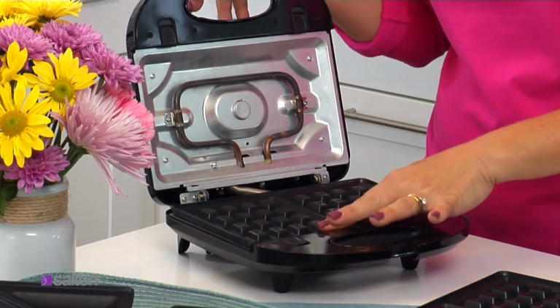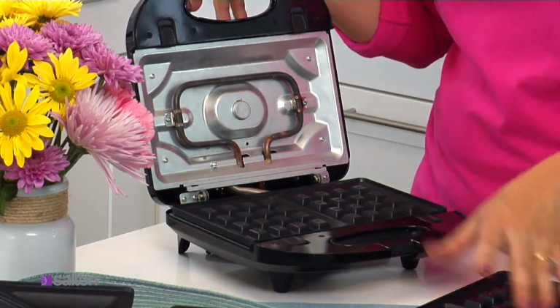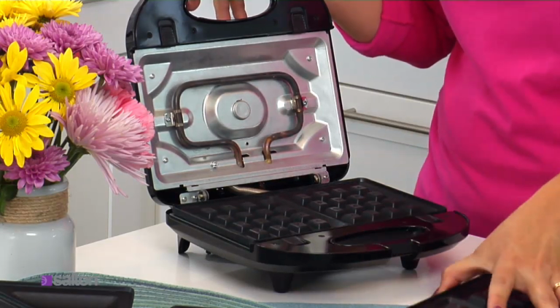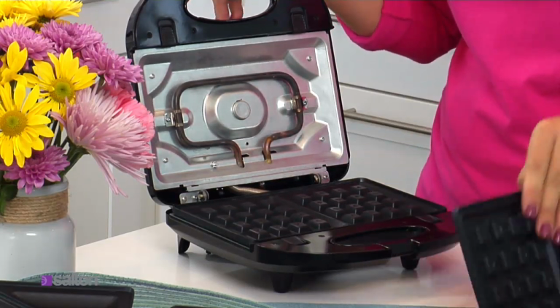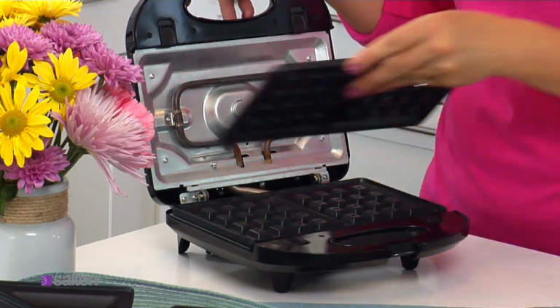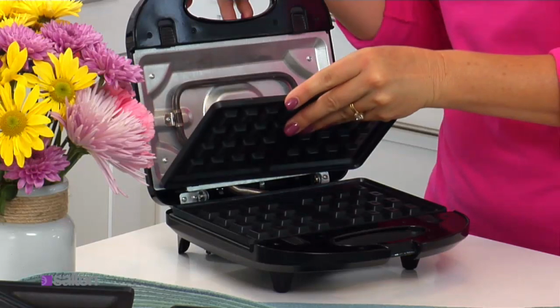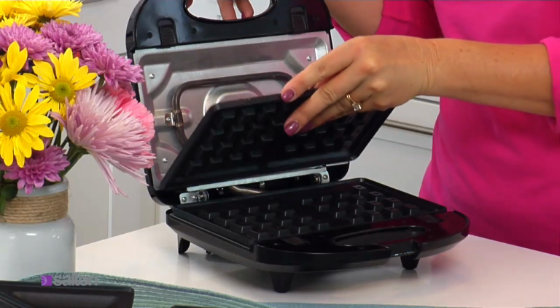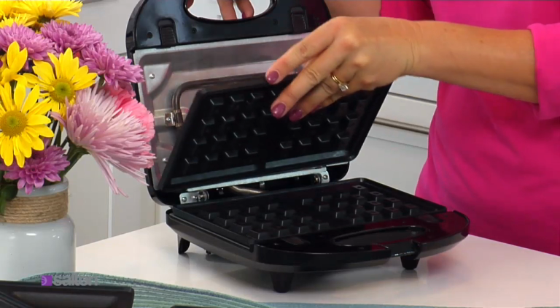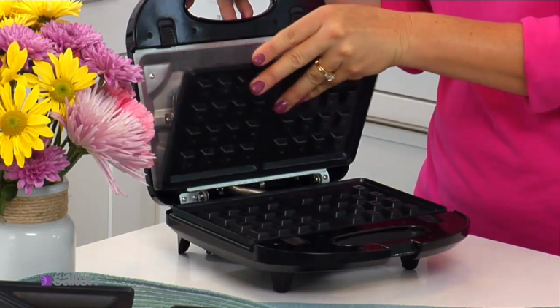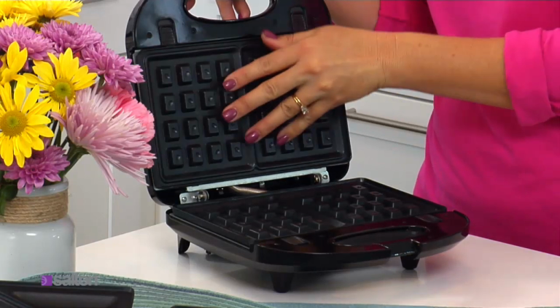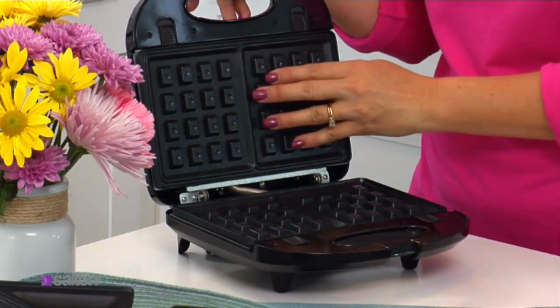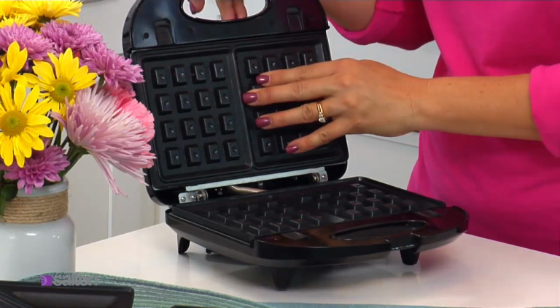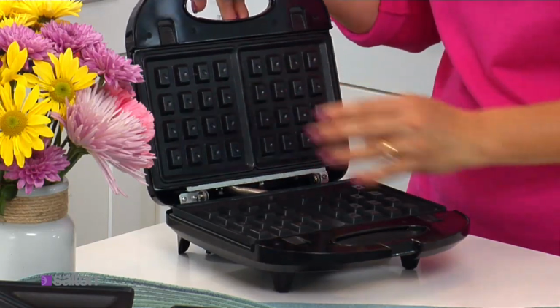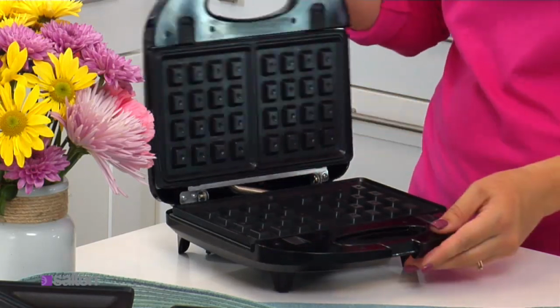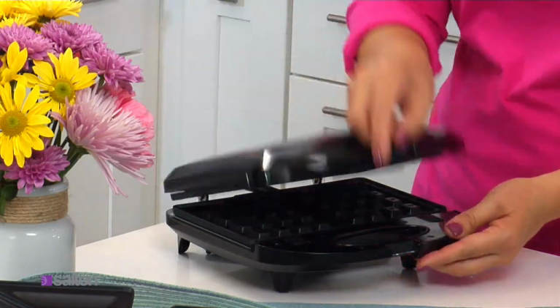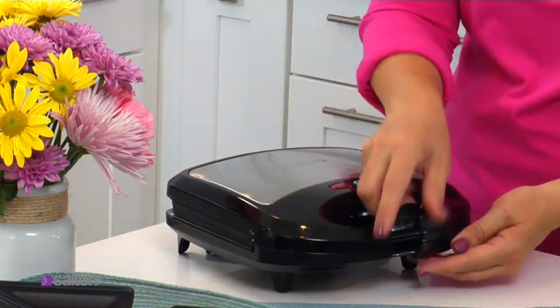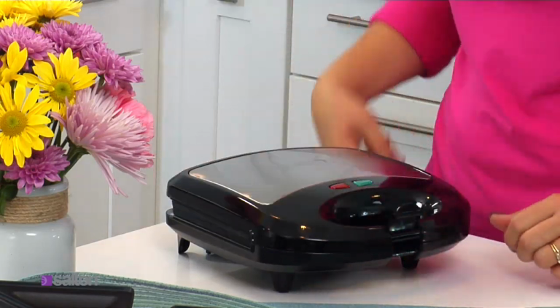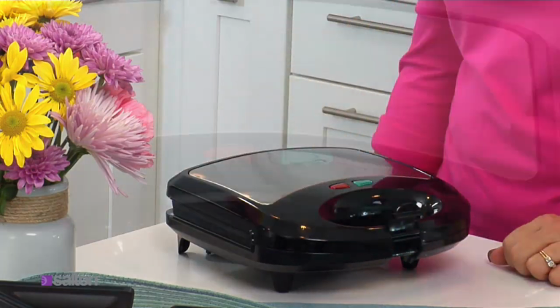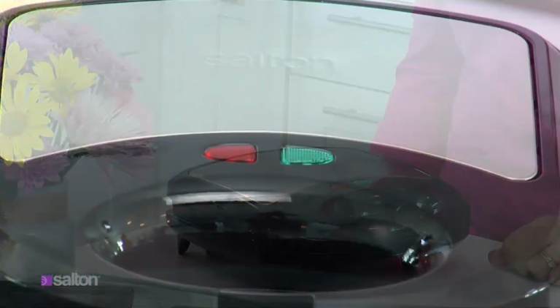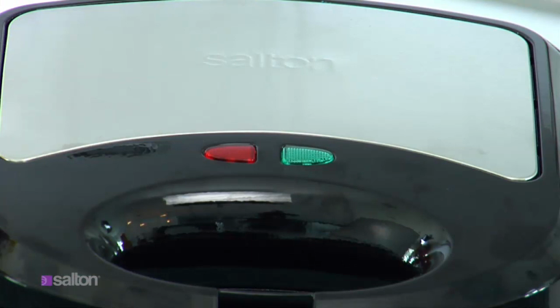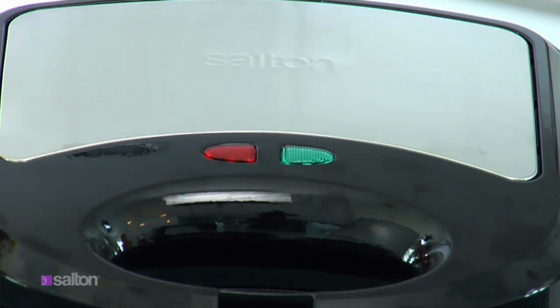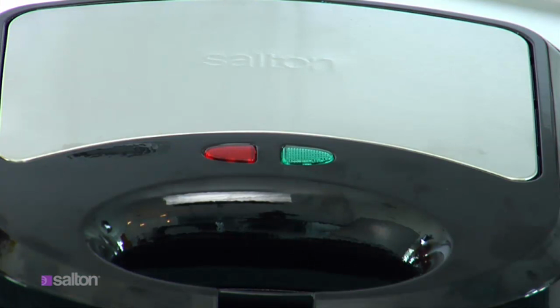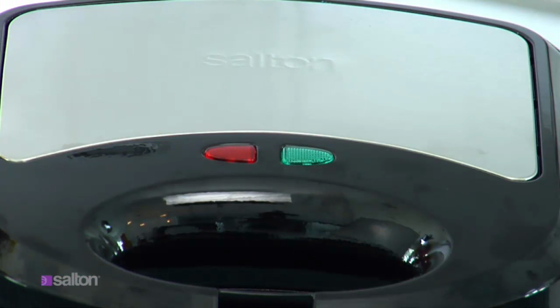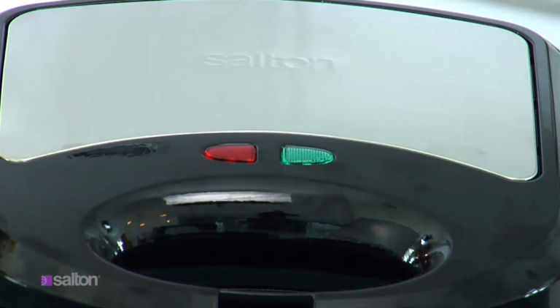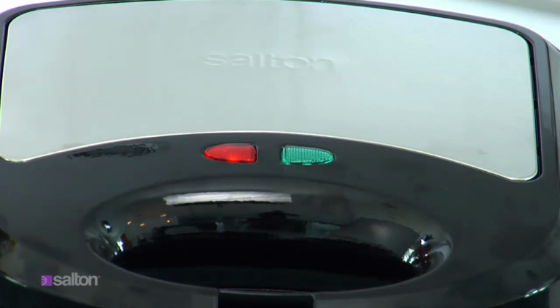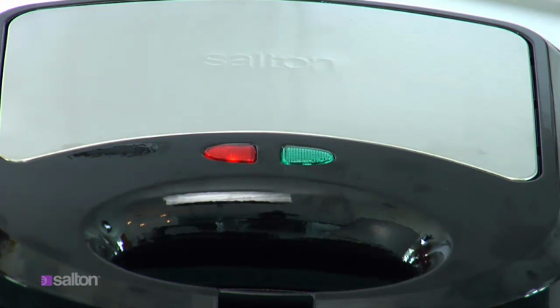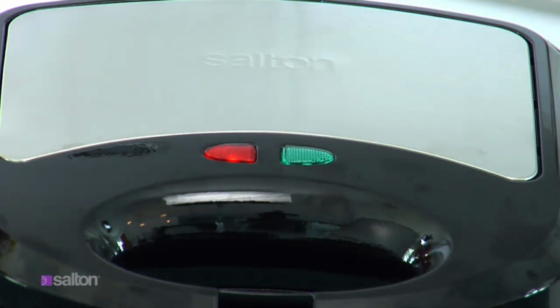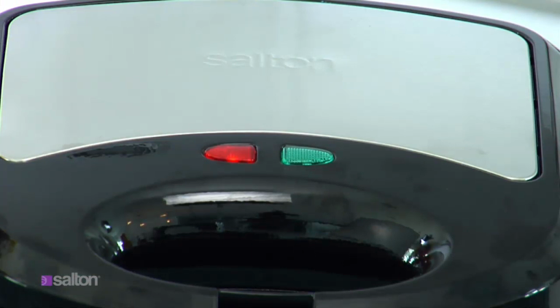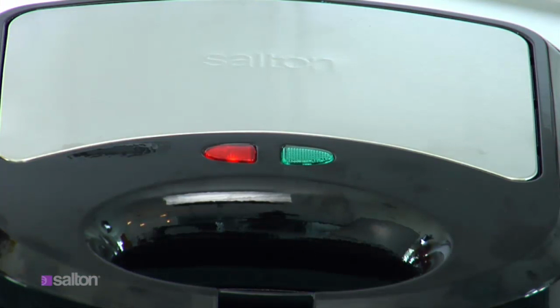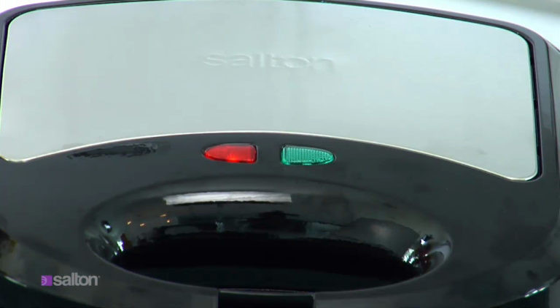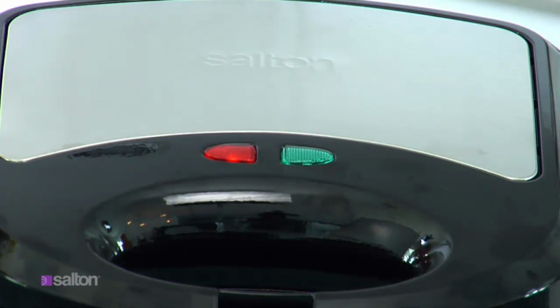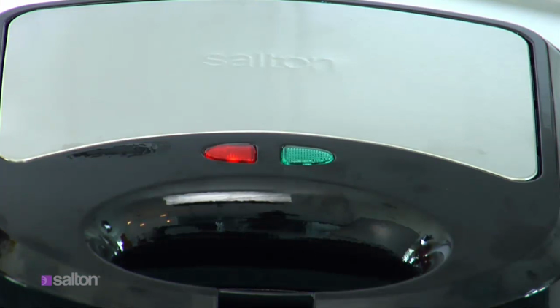While the grill is cool, choose the plate you want and snap it into place. Close the lid and plug it in. You will see both a green and red light. When the green light turns off, you're ready to go.